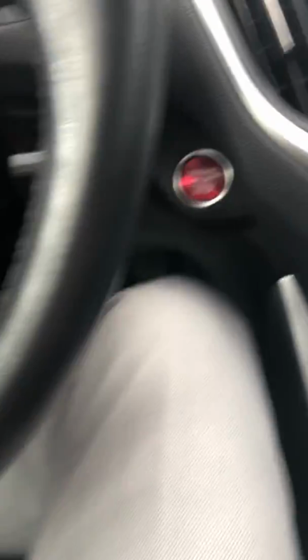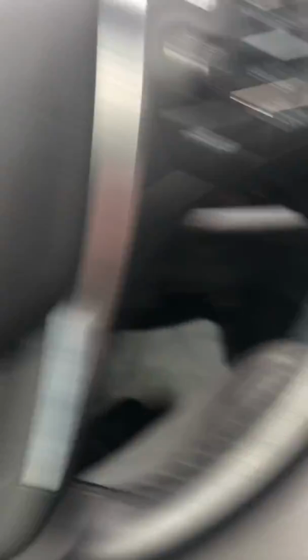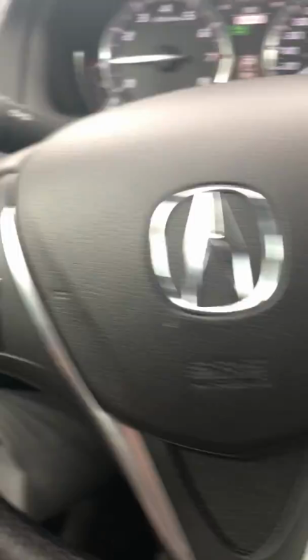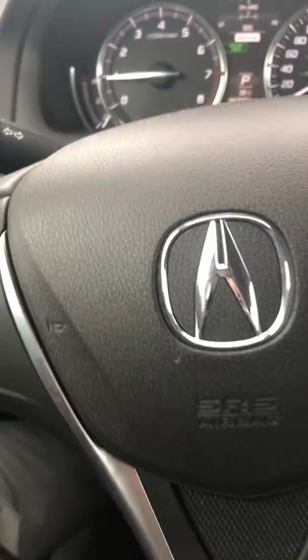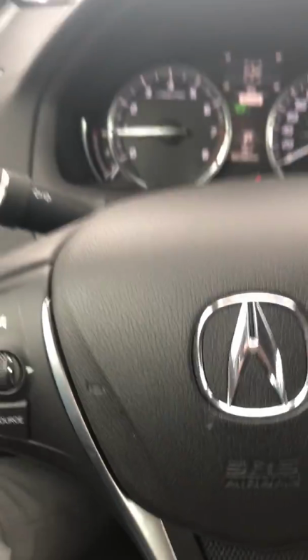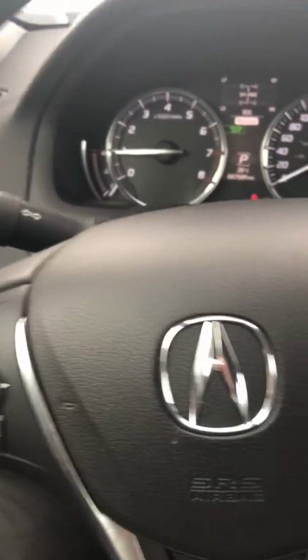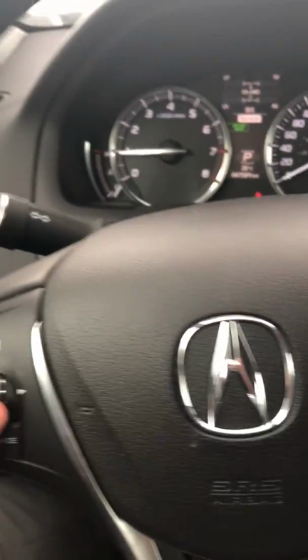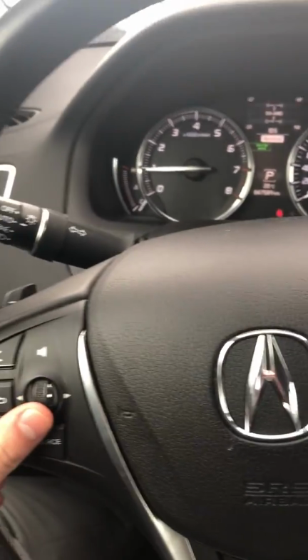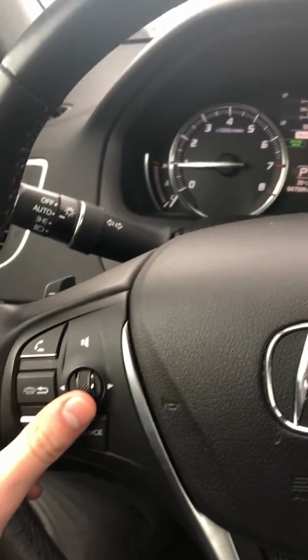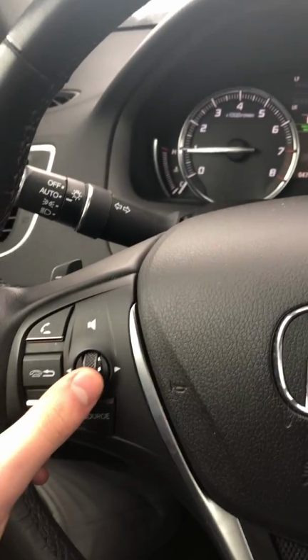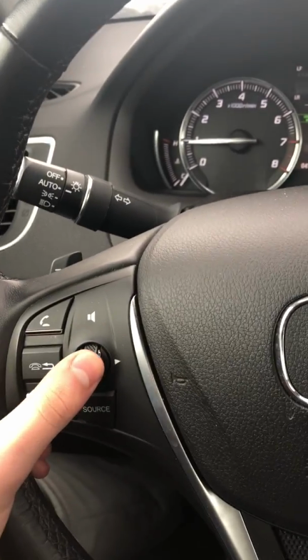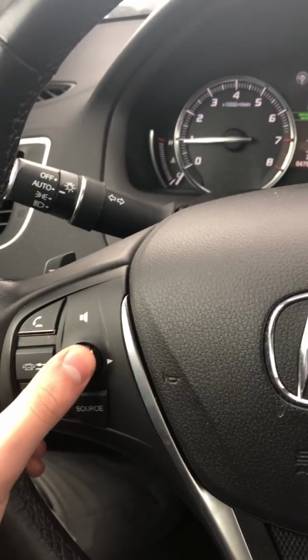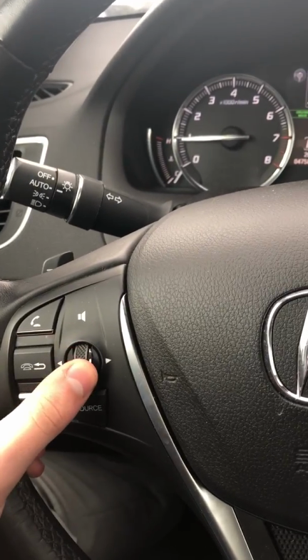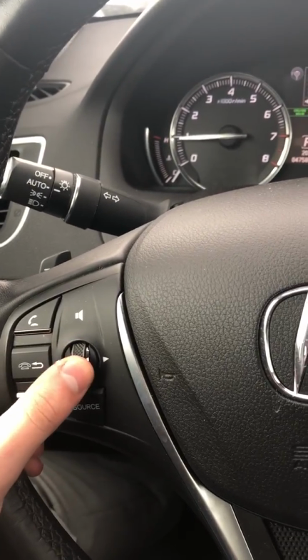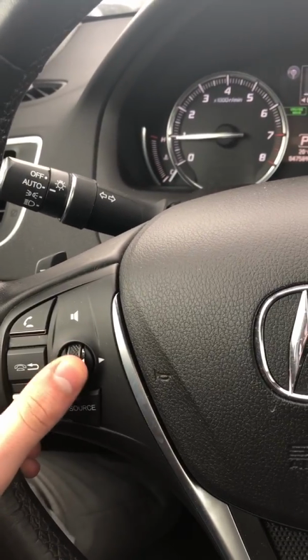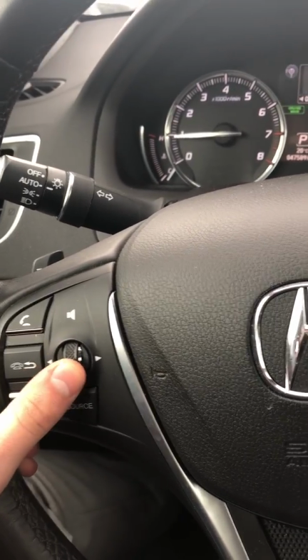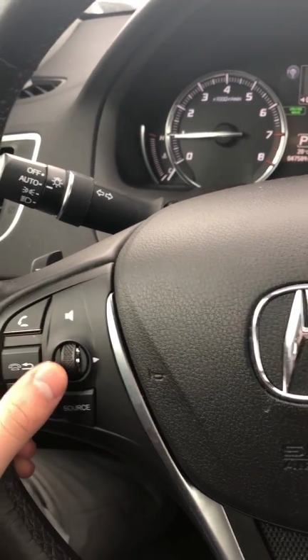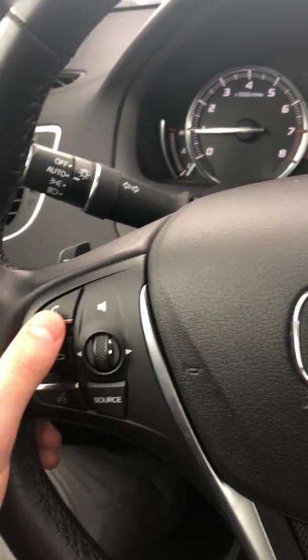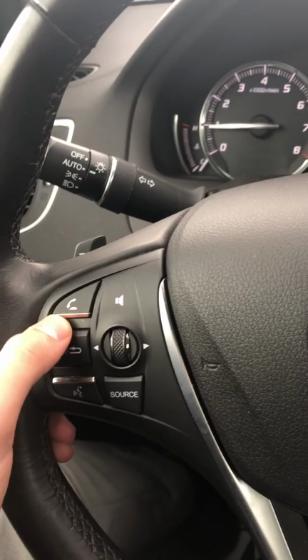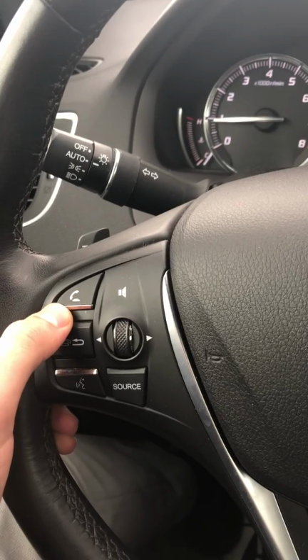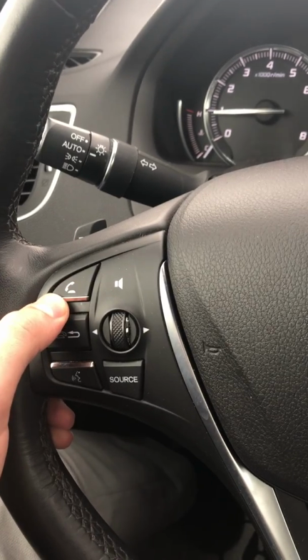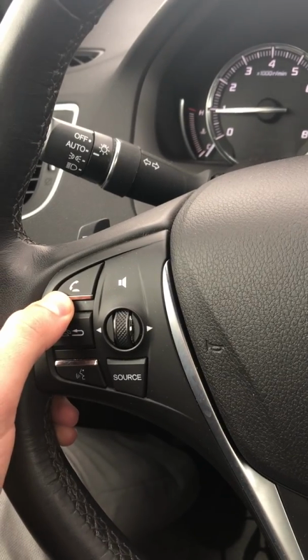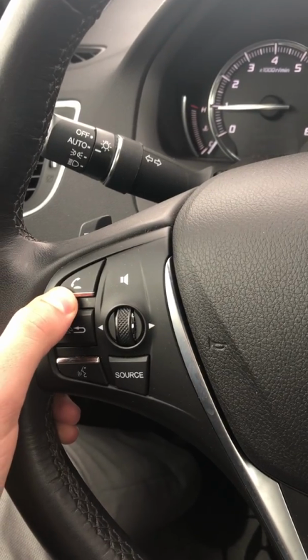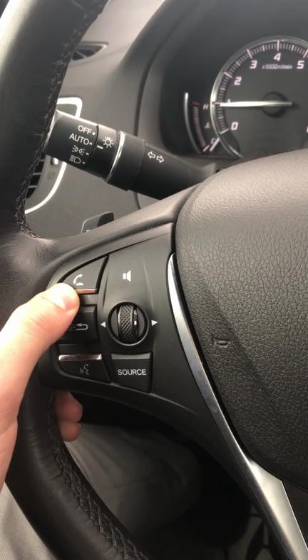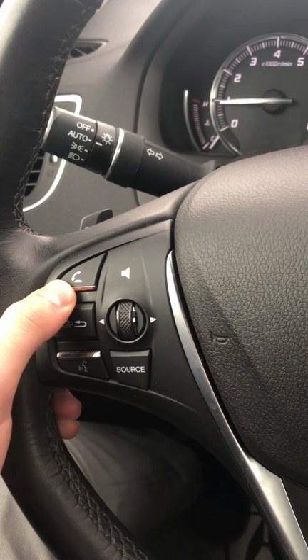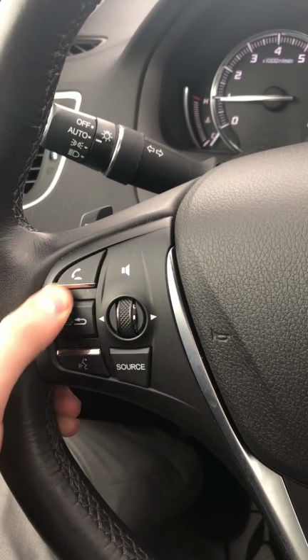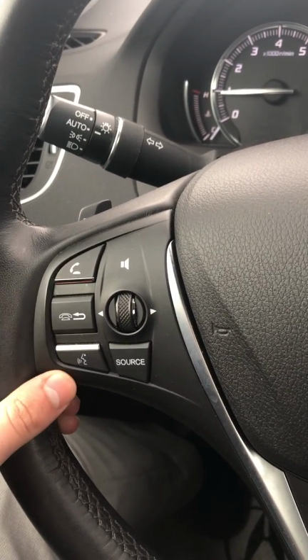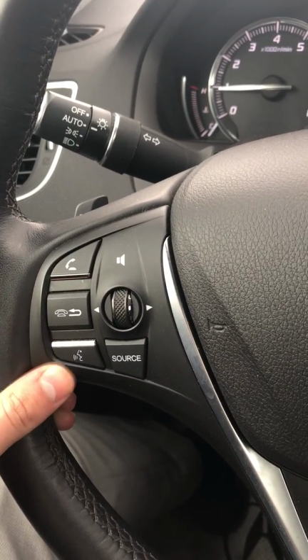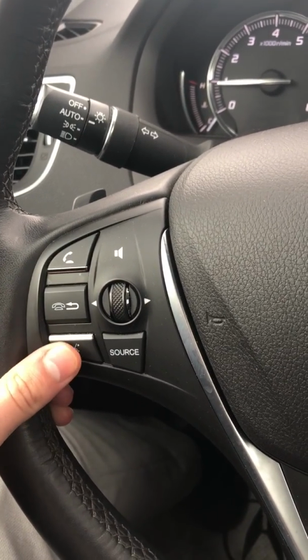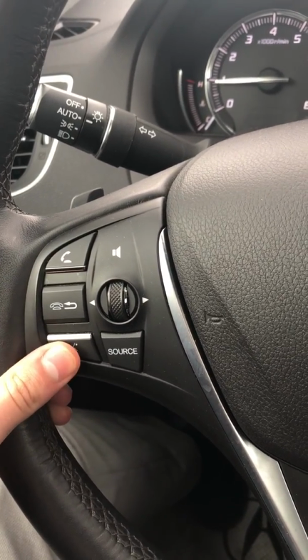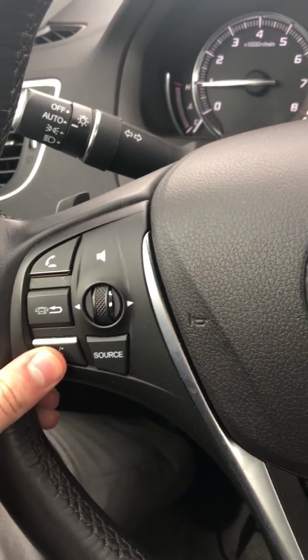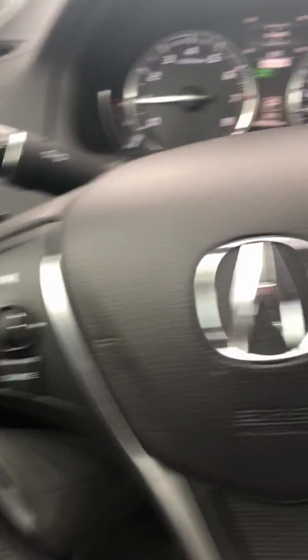Take a look inside the steering wheel. You have your volume control for your music, this switch here to answer and end a call, and voice command is just down there.